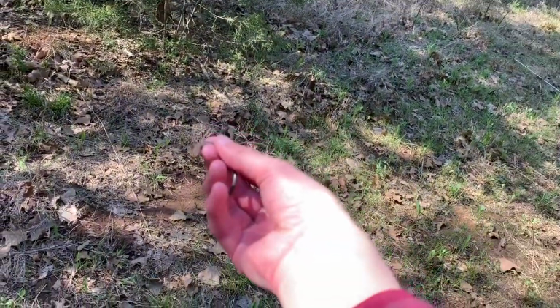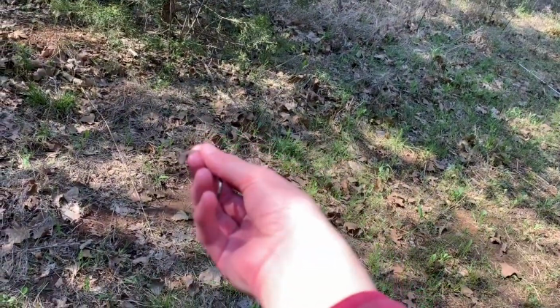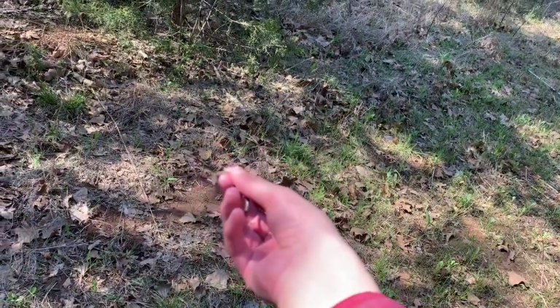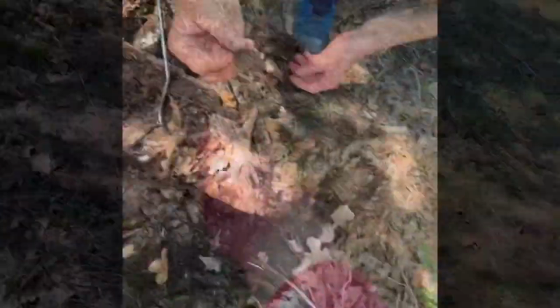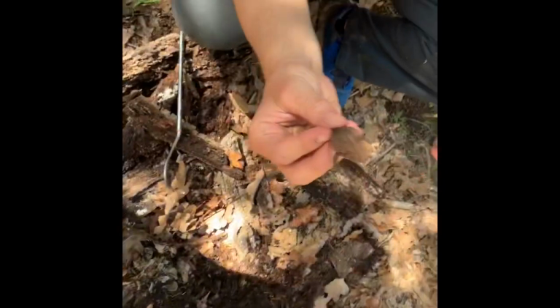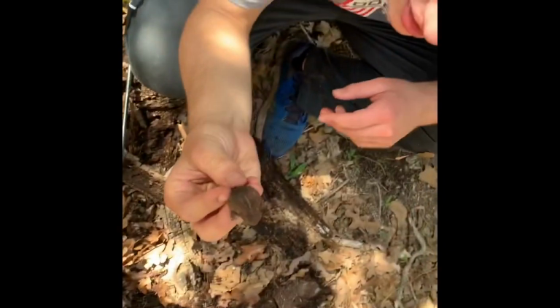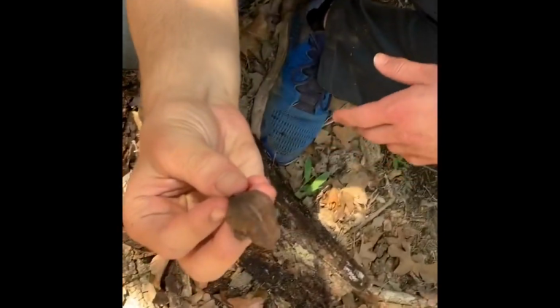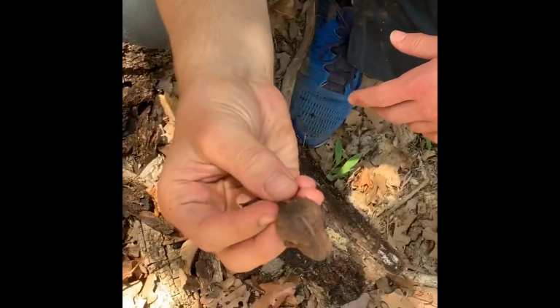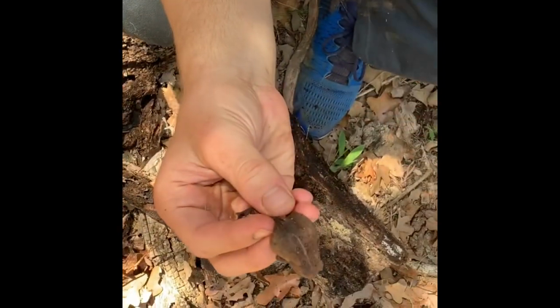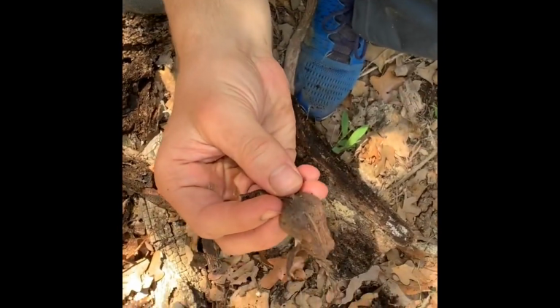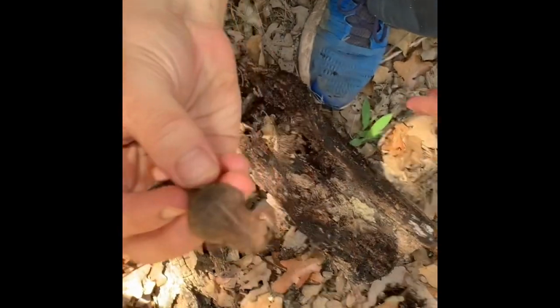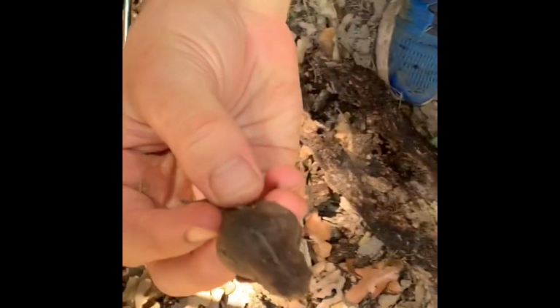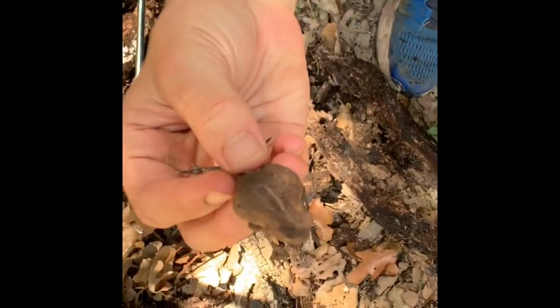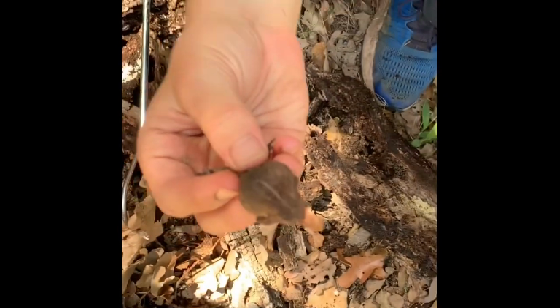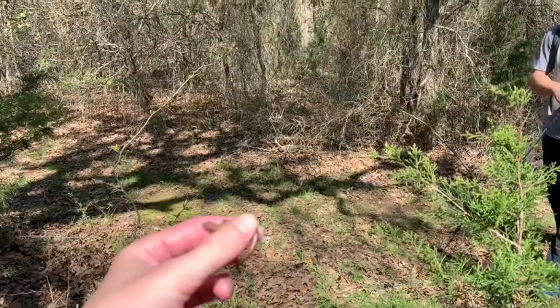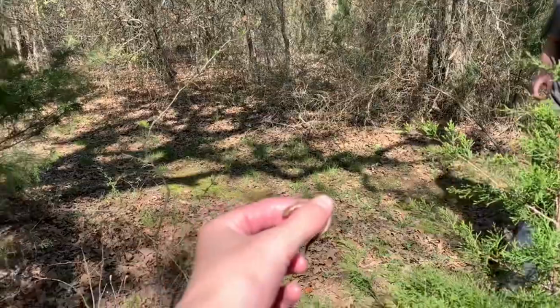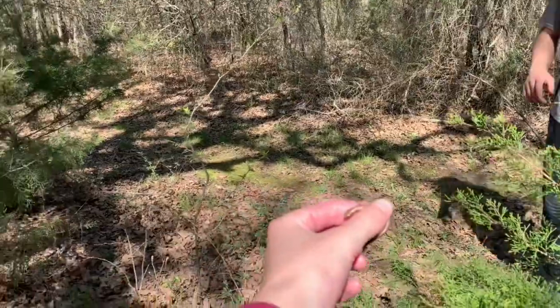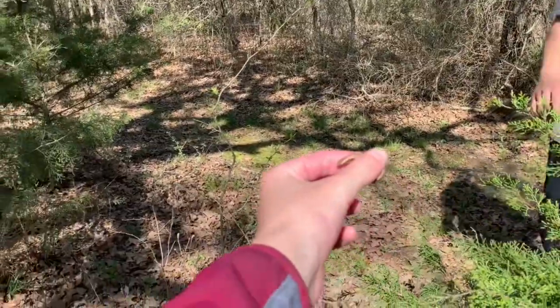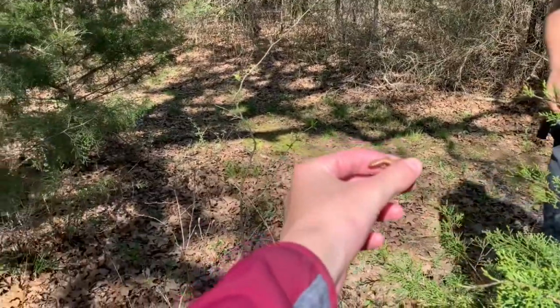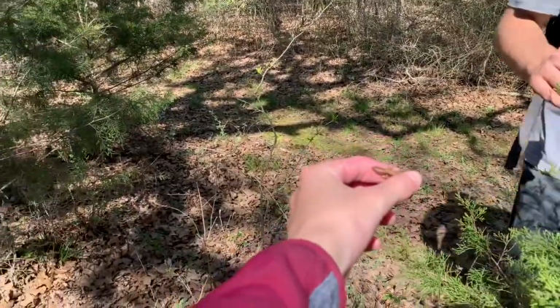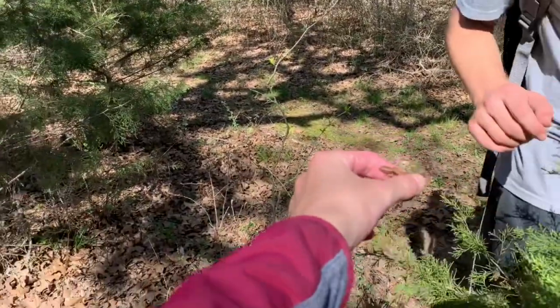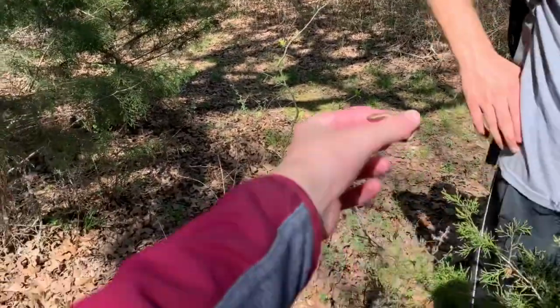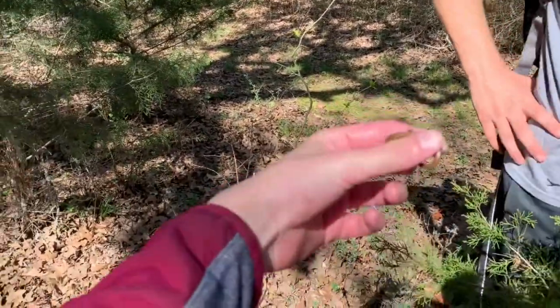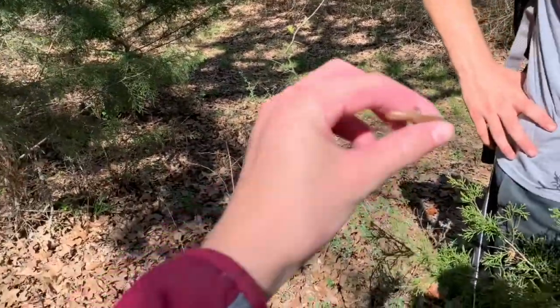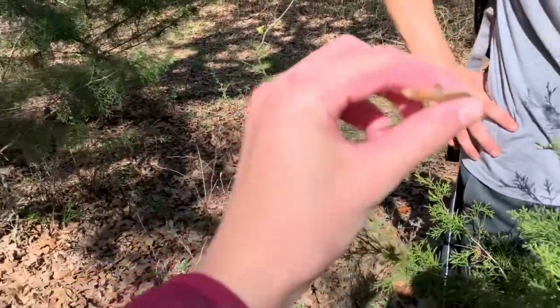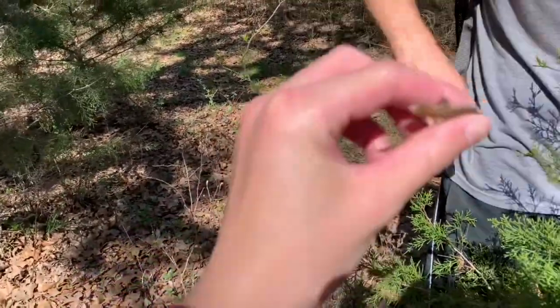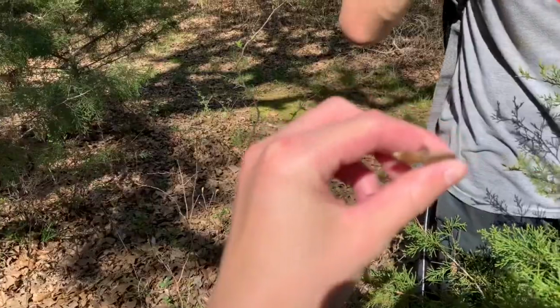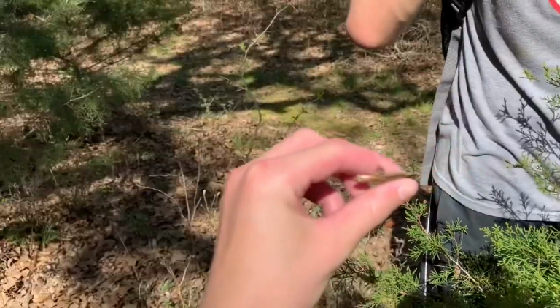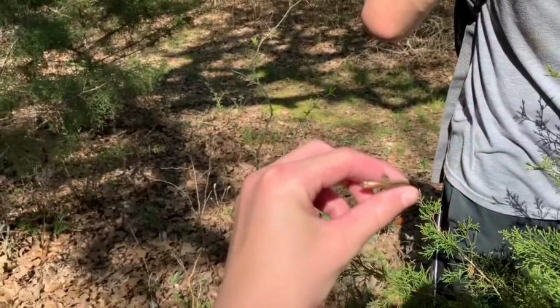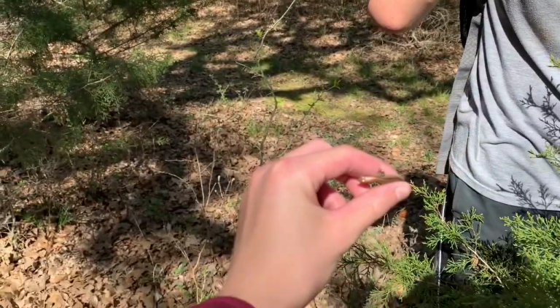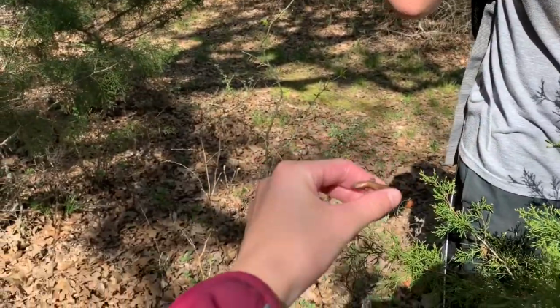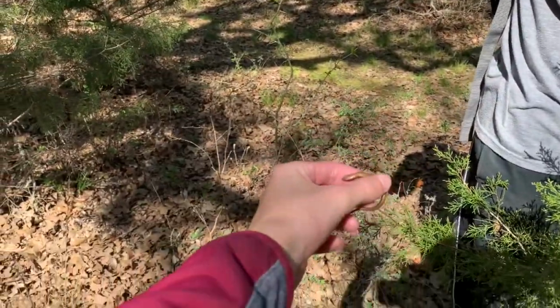Now here's a third brown skink. I just flipped this log and there's a little toad. Again, I can't tell if it's a Woodhouse or American. We got this — this is a fourth one in hand, fourth little brown. There's a tick on this guy's underside, so we're going to get it off and then let this guy go.